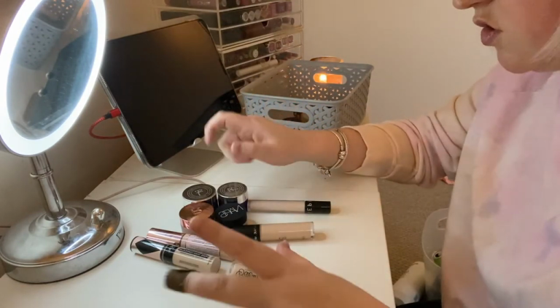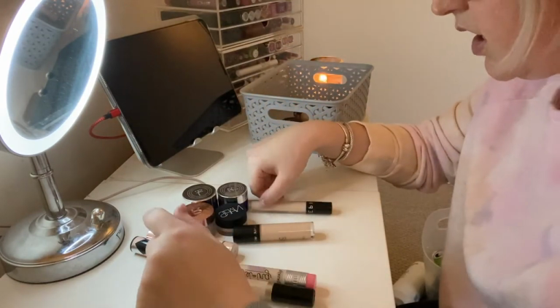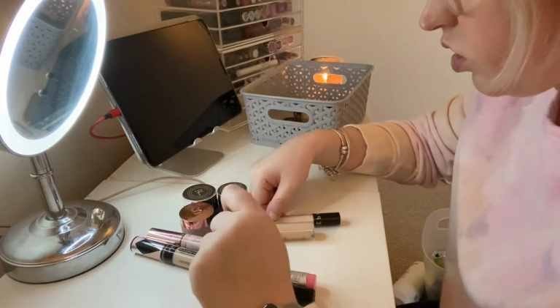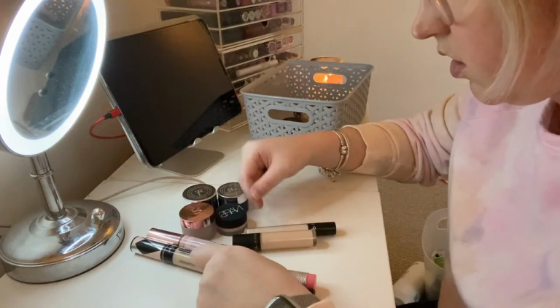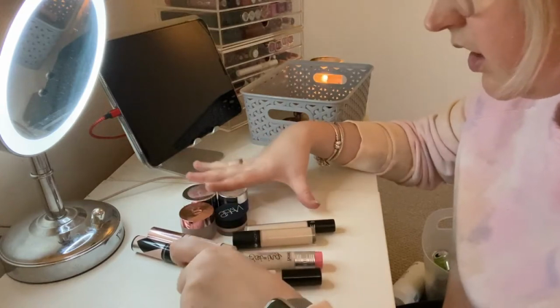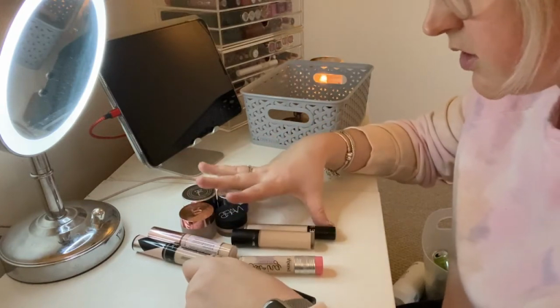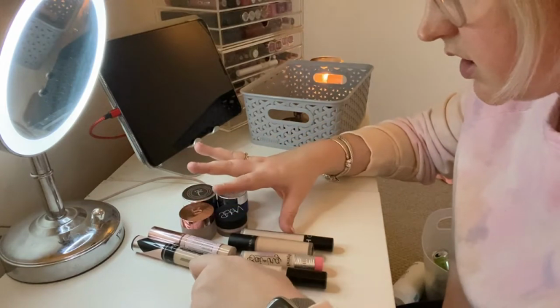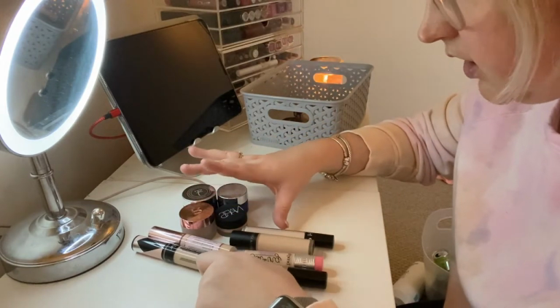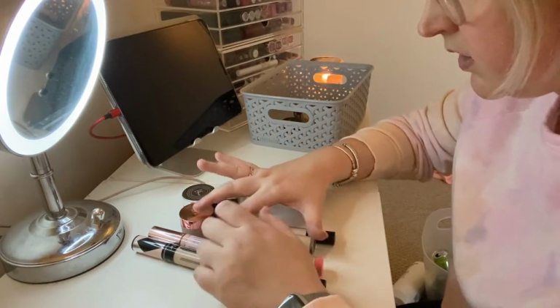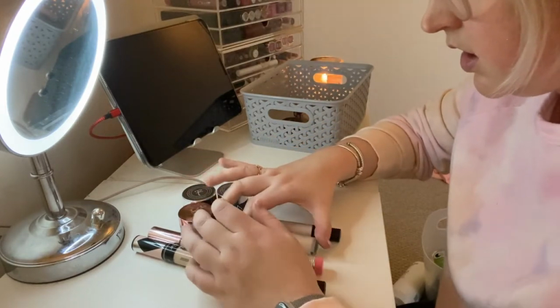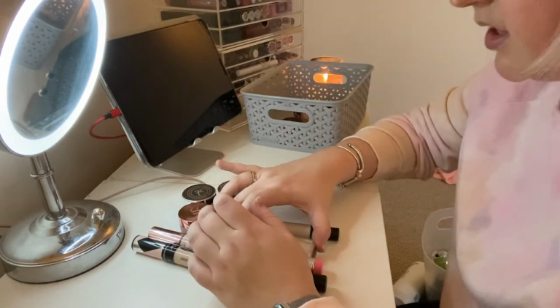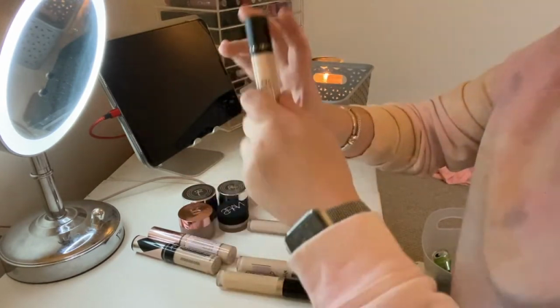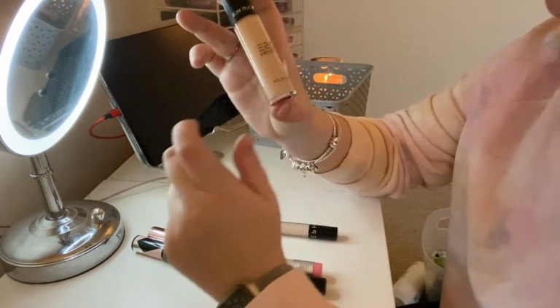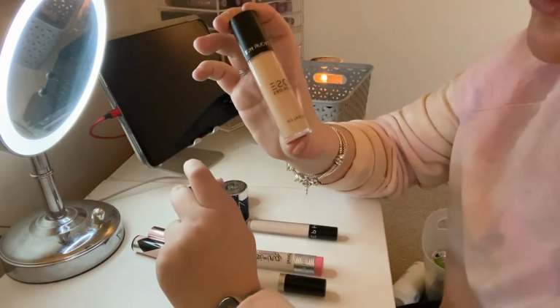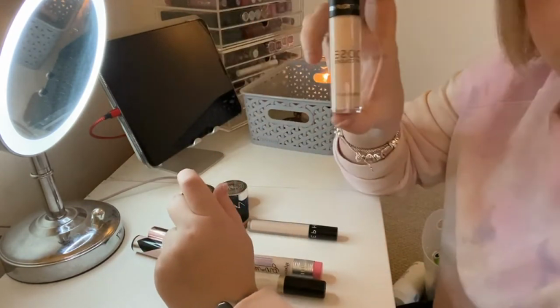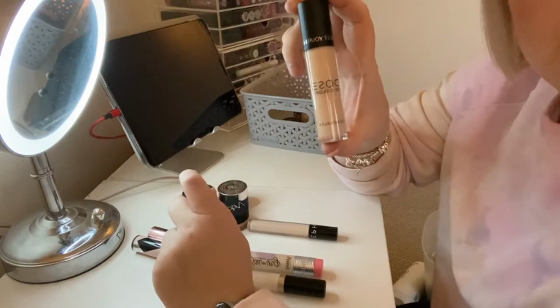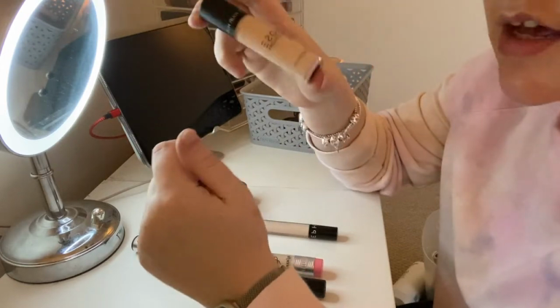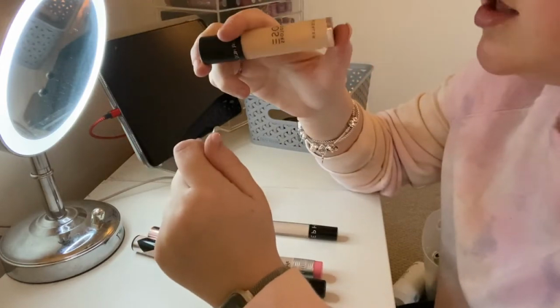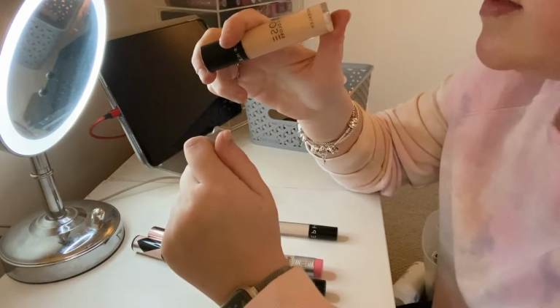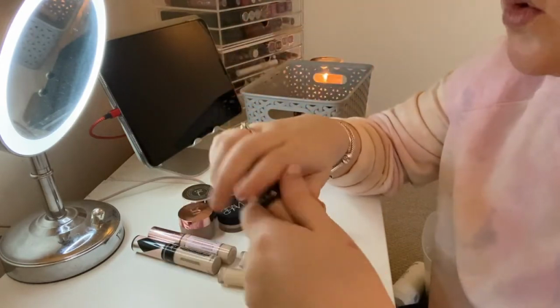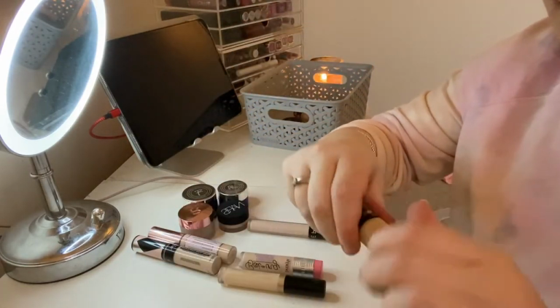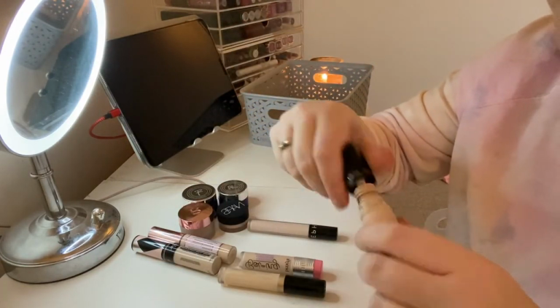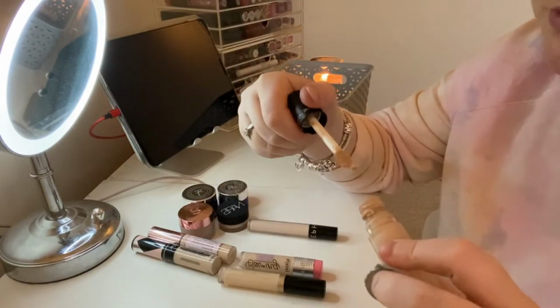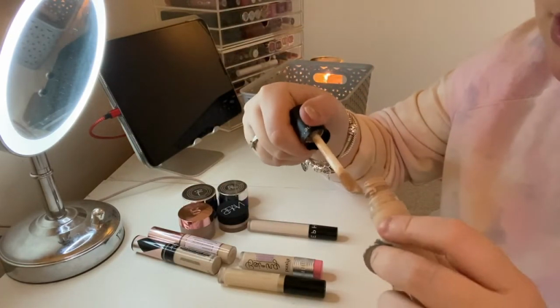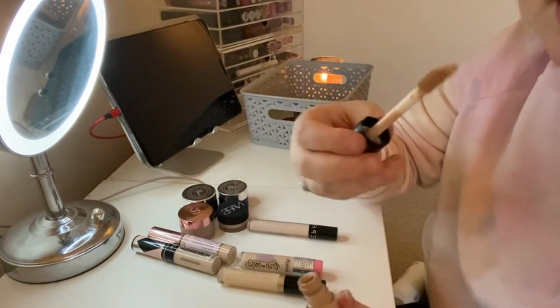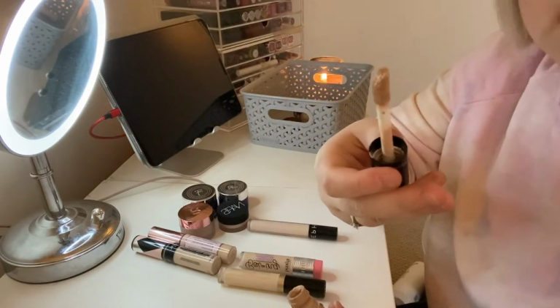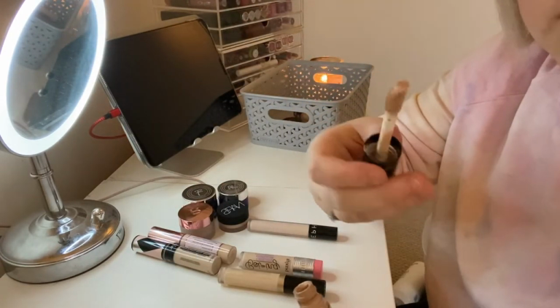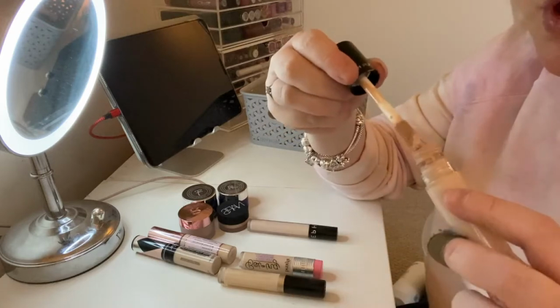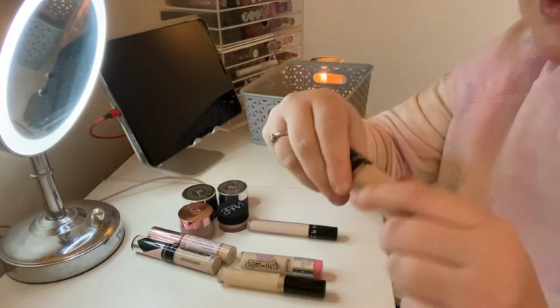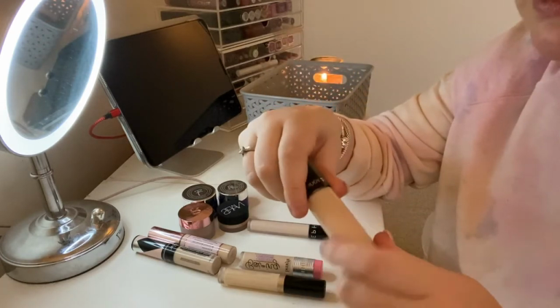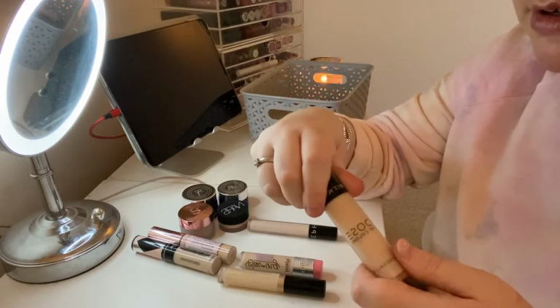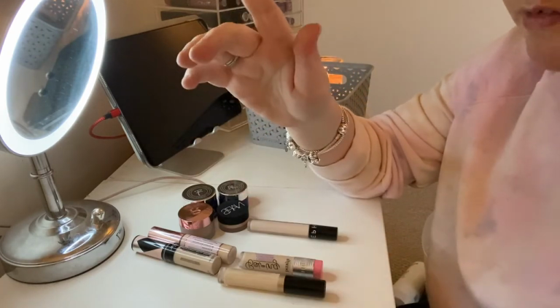I'm going to keep the Dose of Colors Meet Your Hue in 09 Light. I really like this one — again it has a bigger doe-foot applicator which I love.